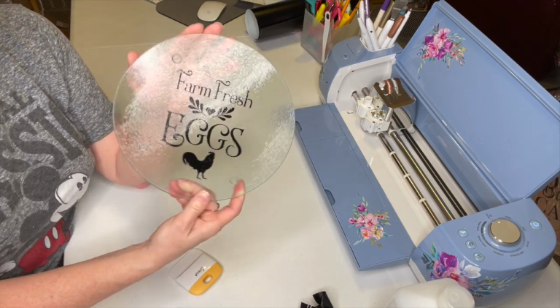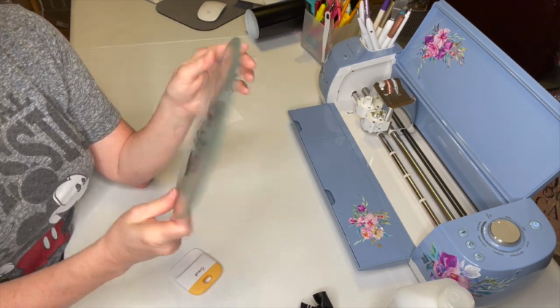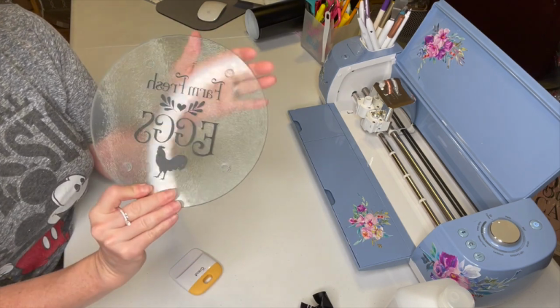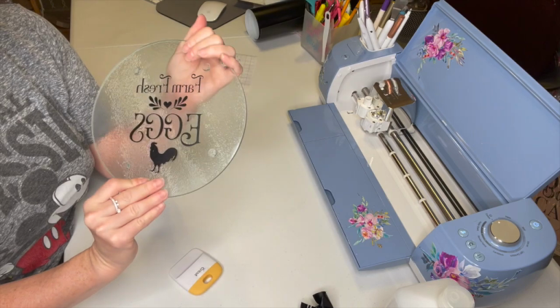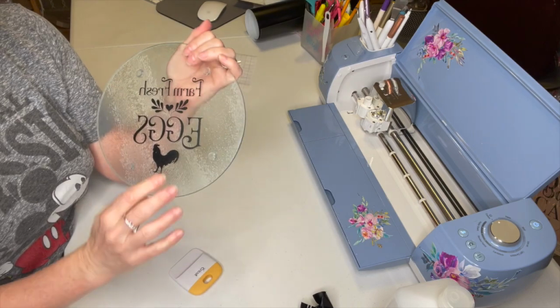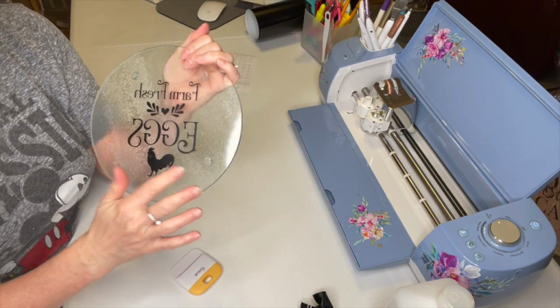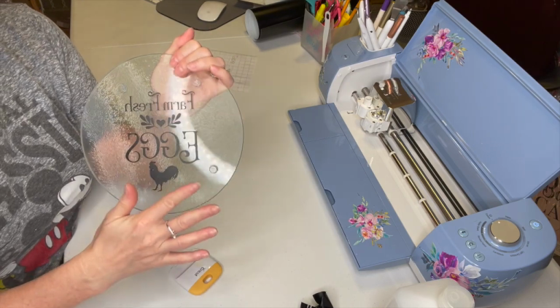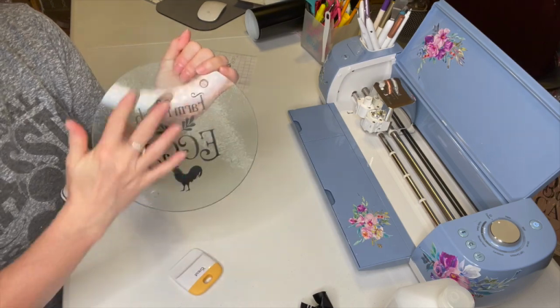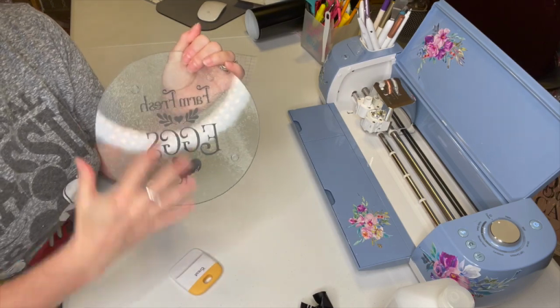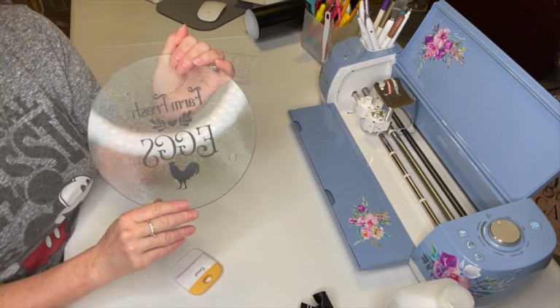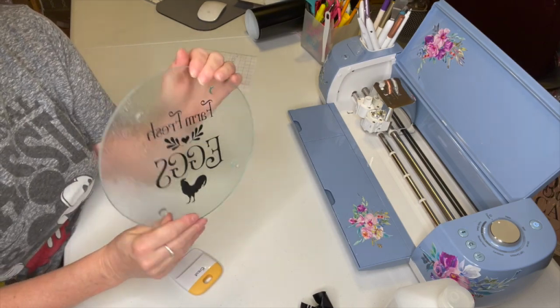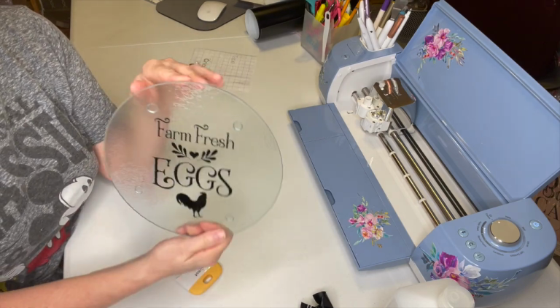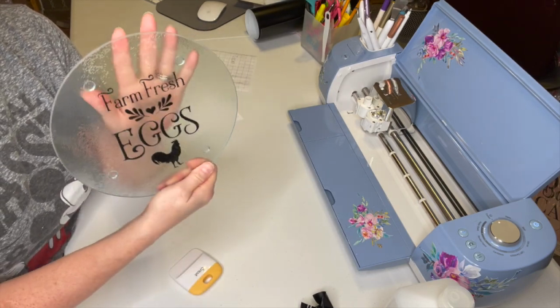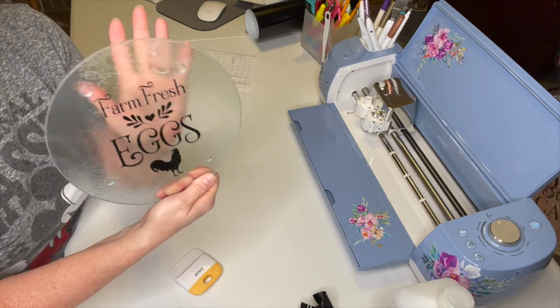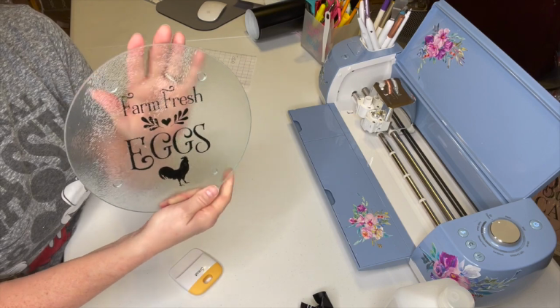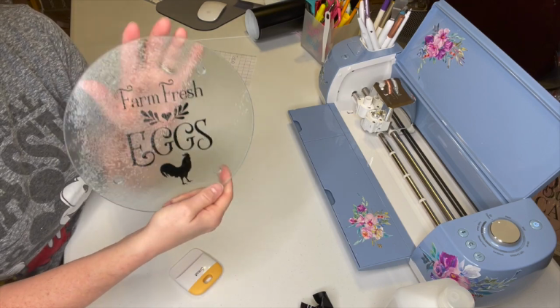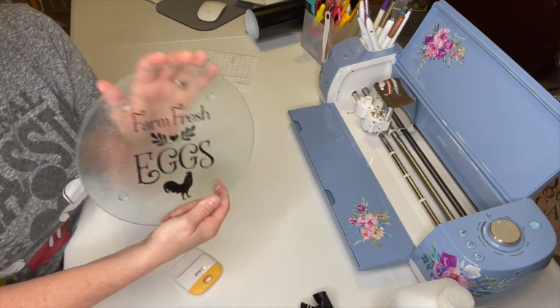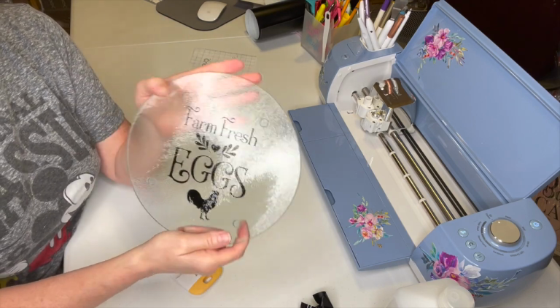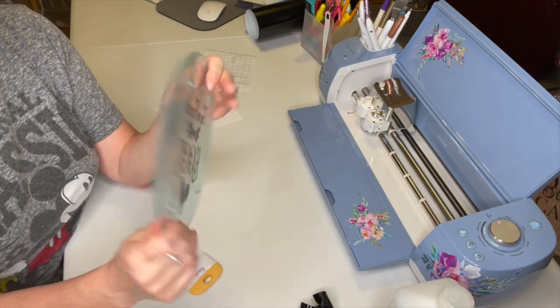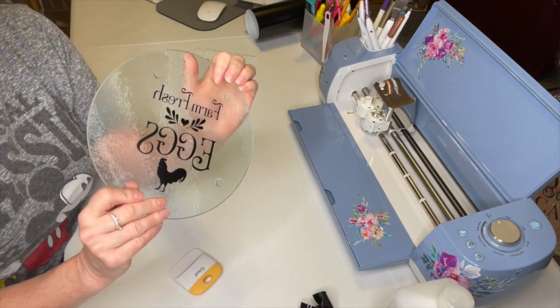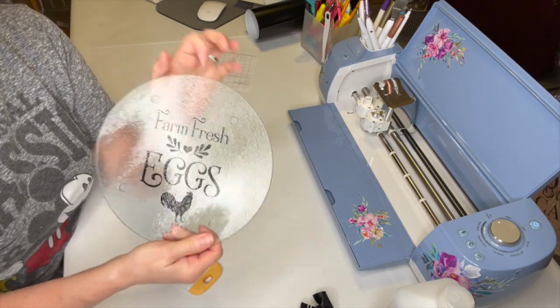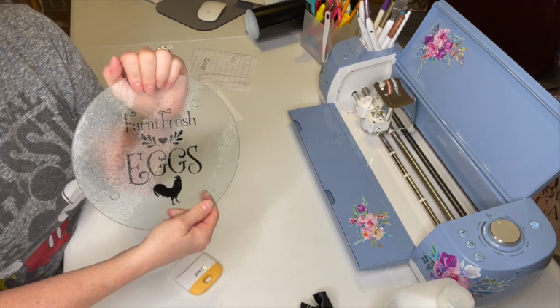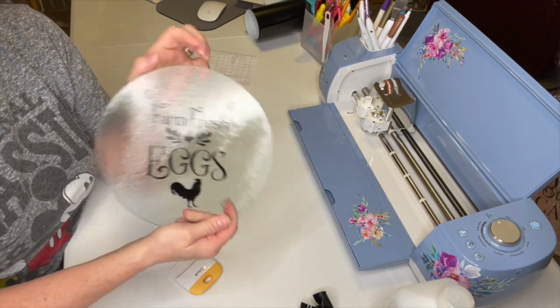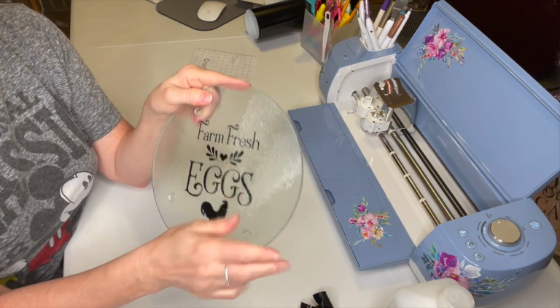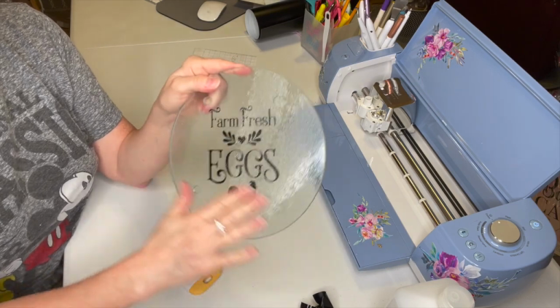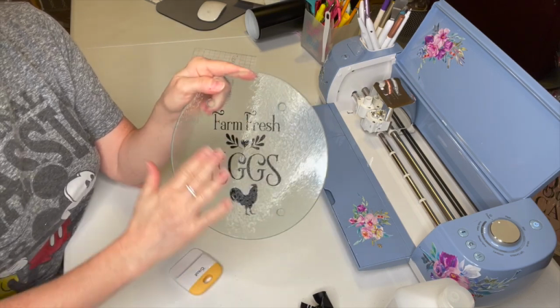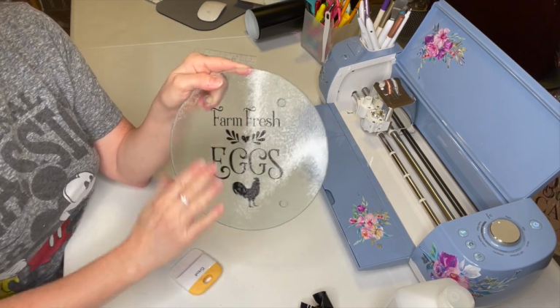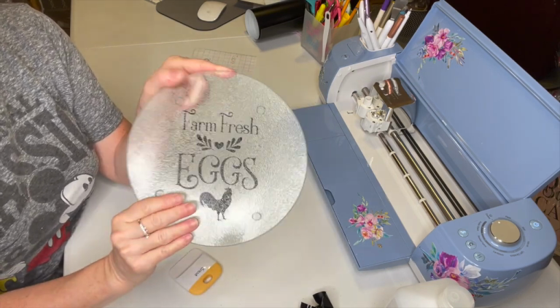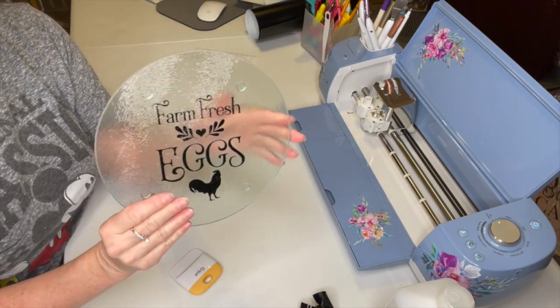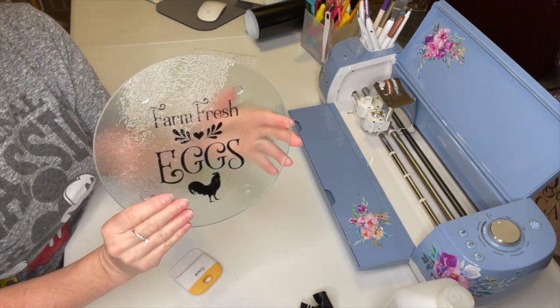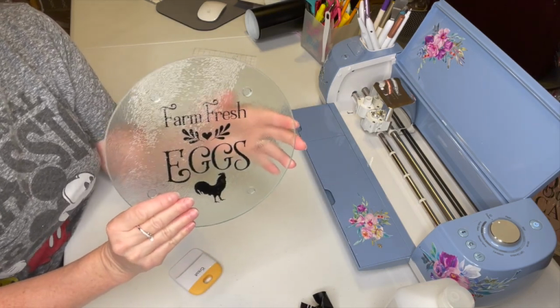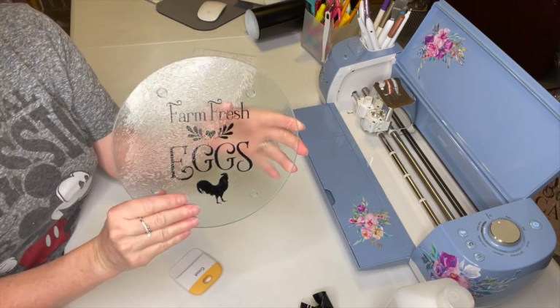You could get some dishwasher-safe Mod Podge and put it on the back of this, and then if you had to wash the back you definitely could. But nothing that you put on the top will bother this at all.